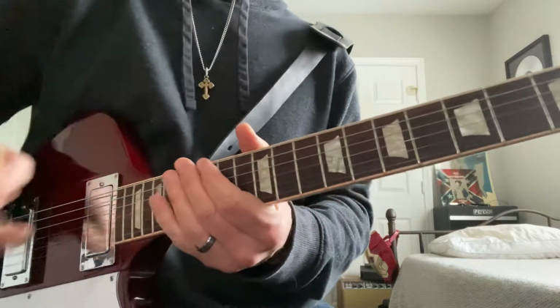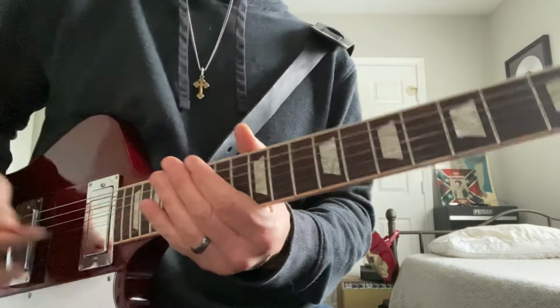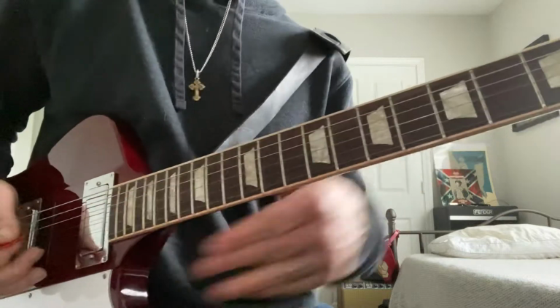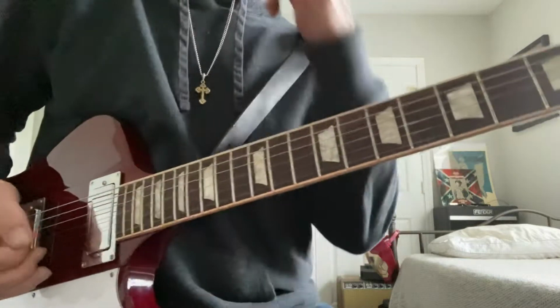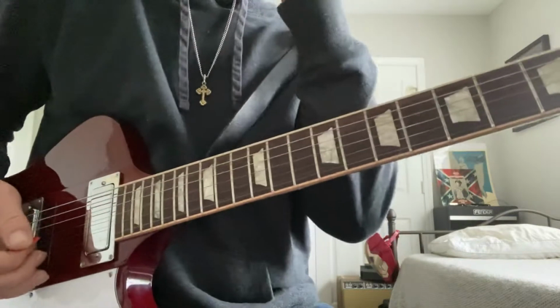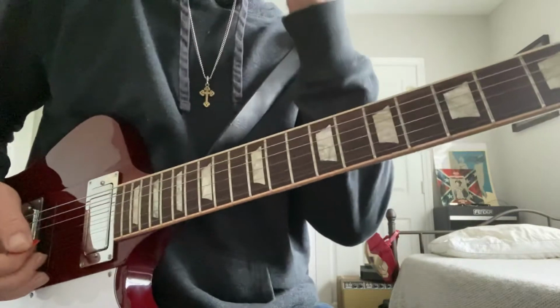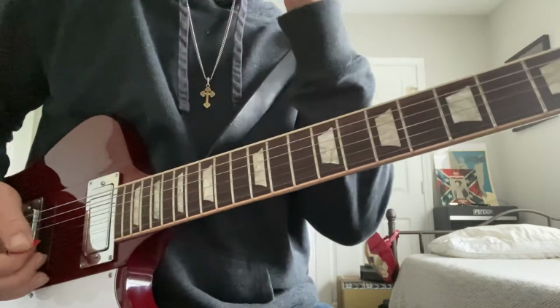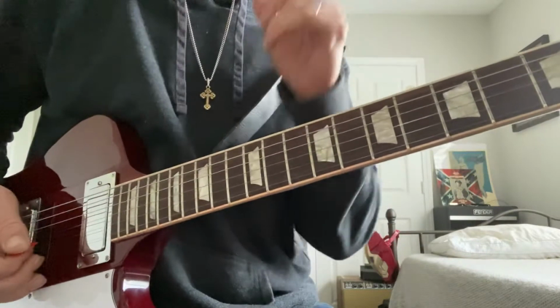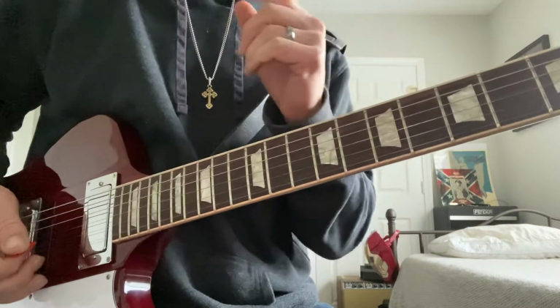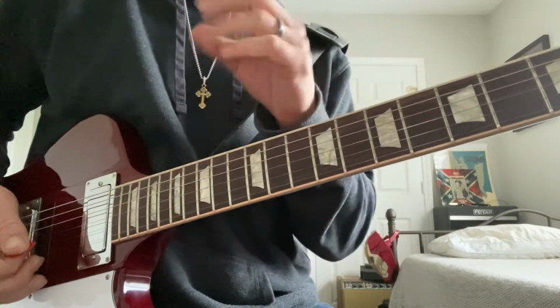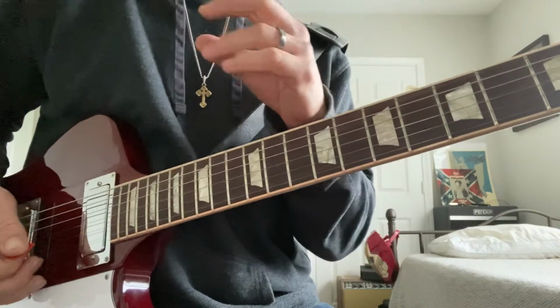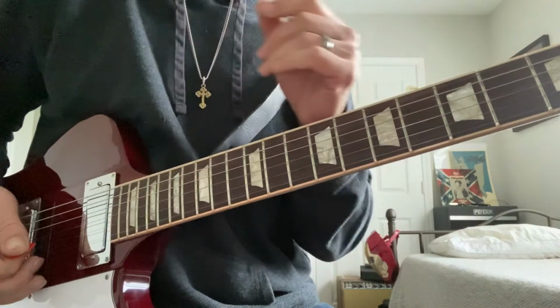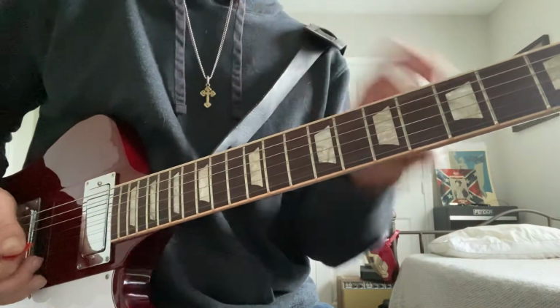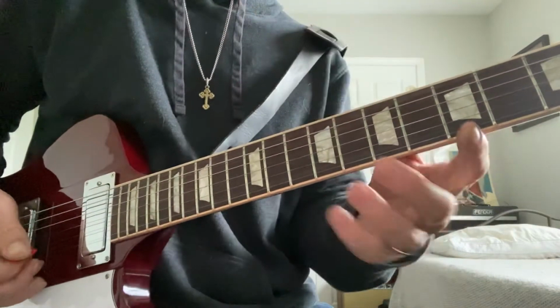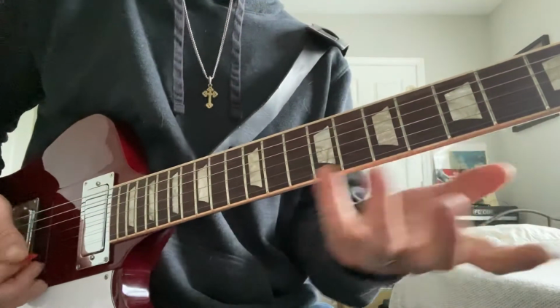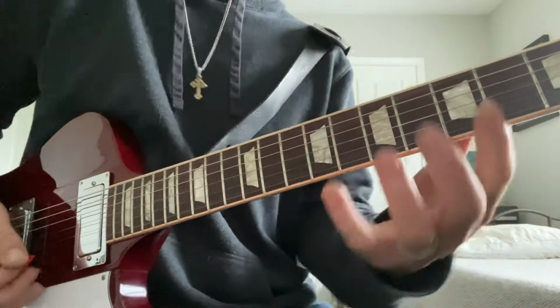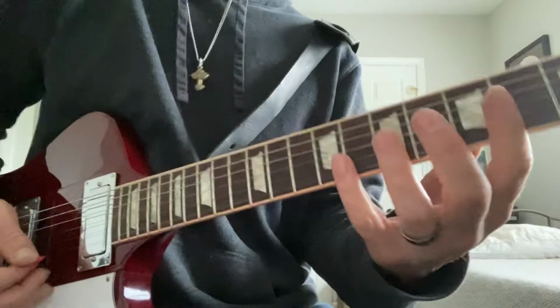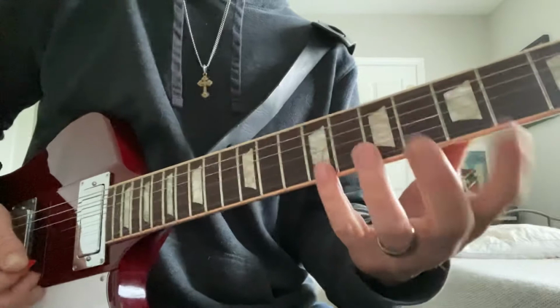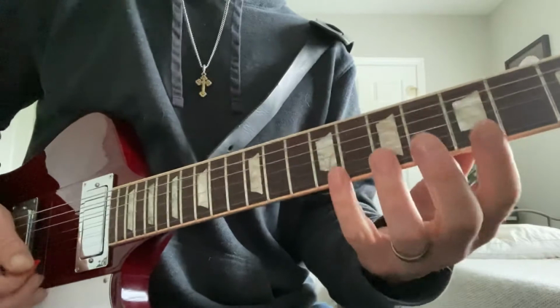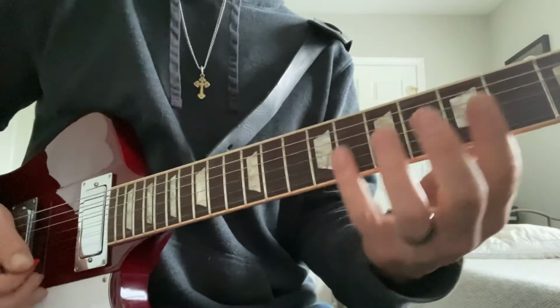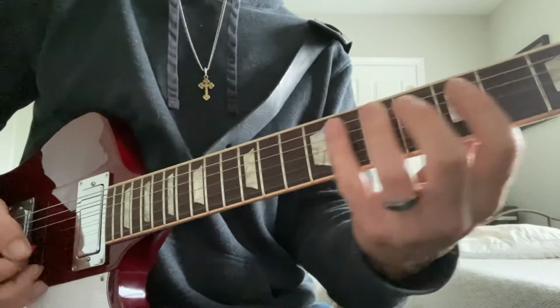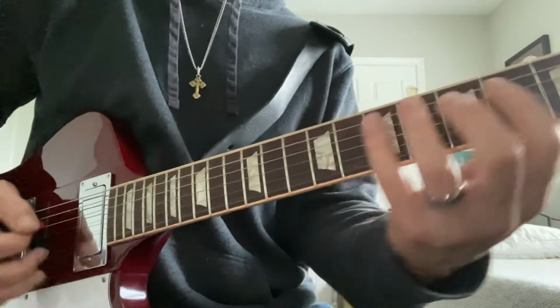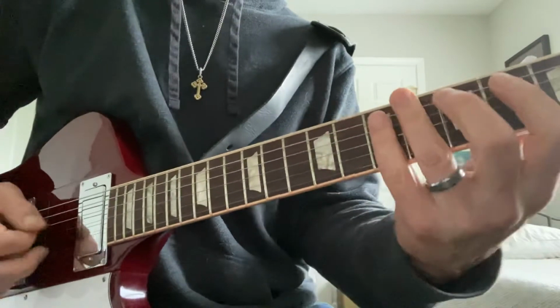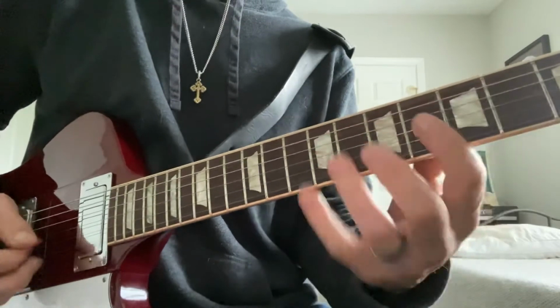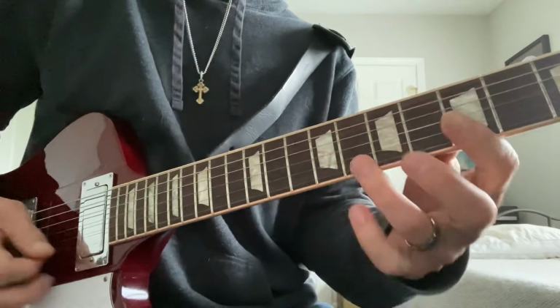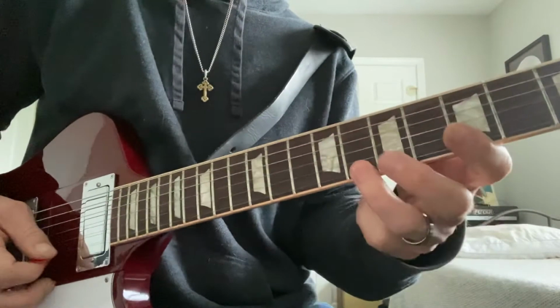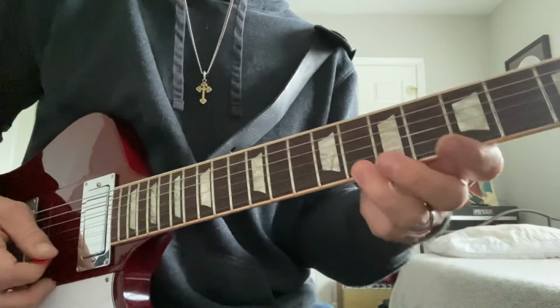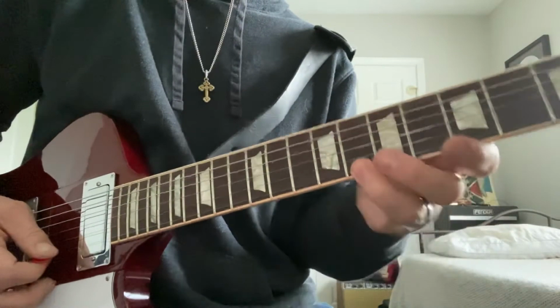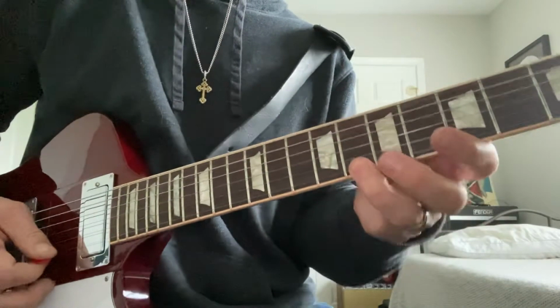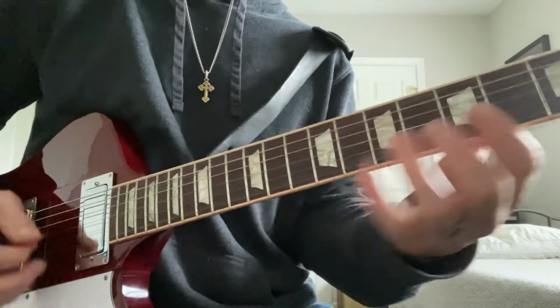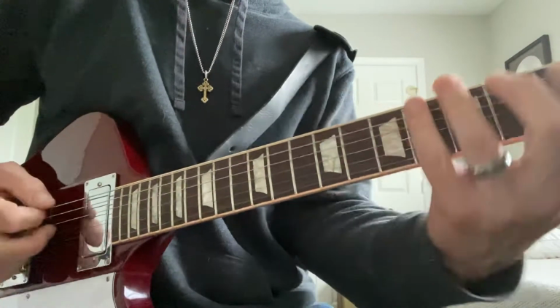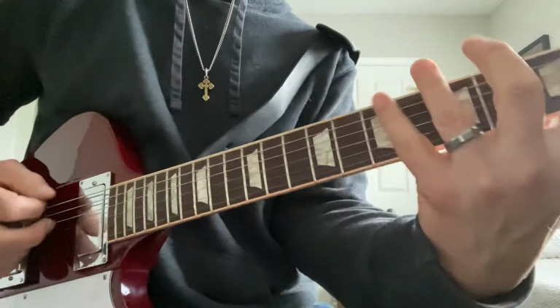Some ways we can use diminished in a fun kind of platform. Here's a way to look at it. If I'm in the key of G, I'm going to start from the last note of the G major scale.